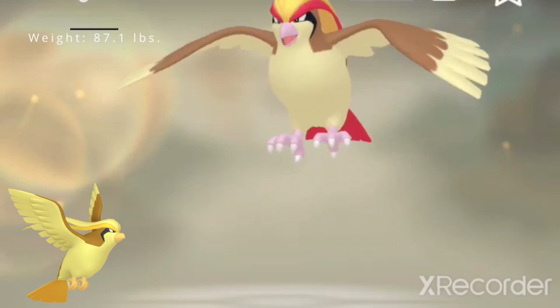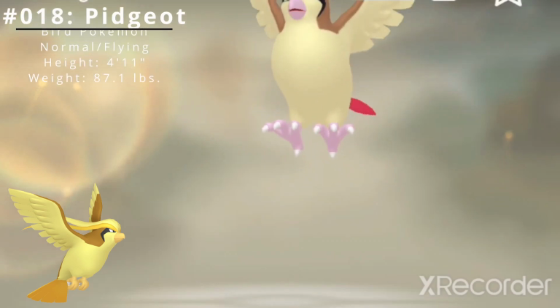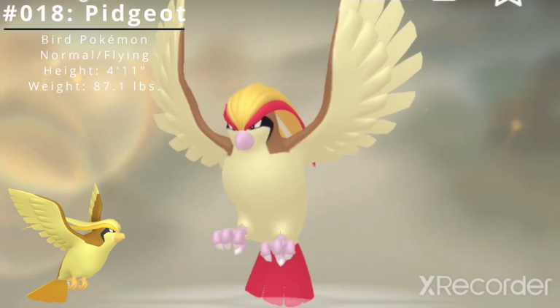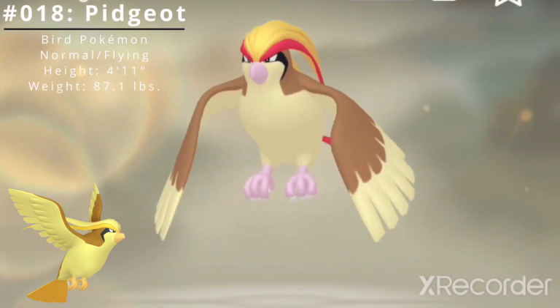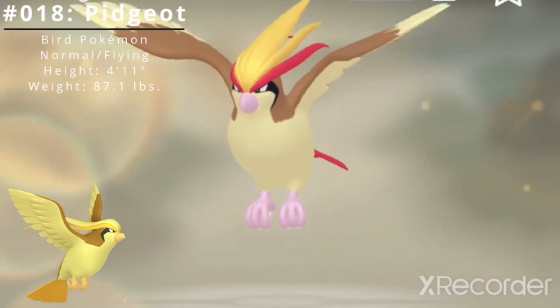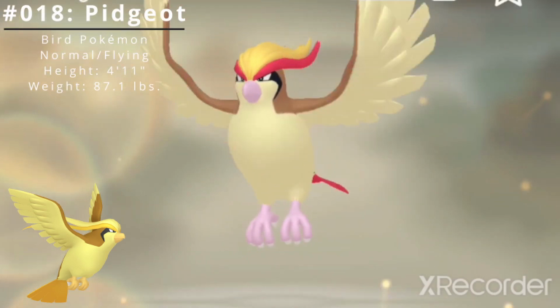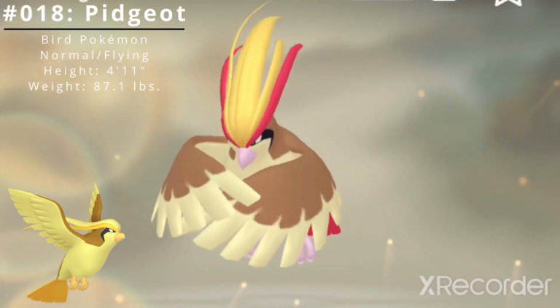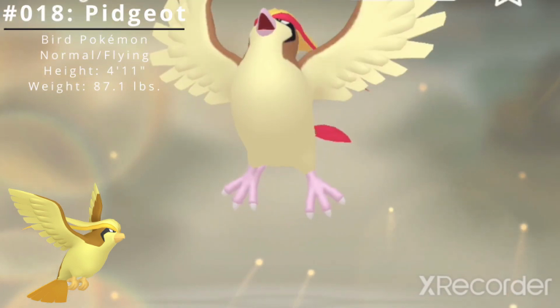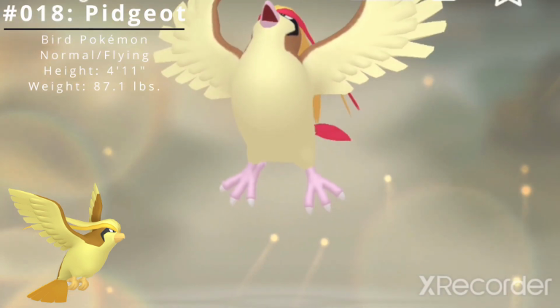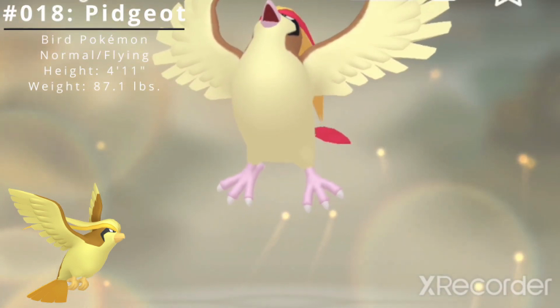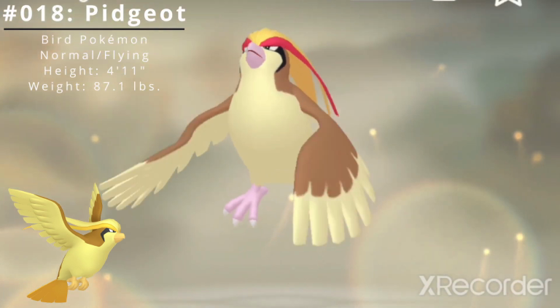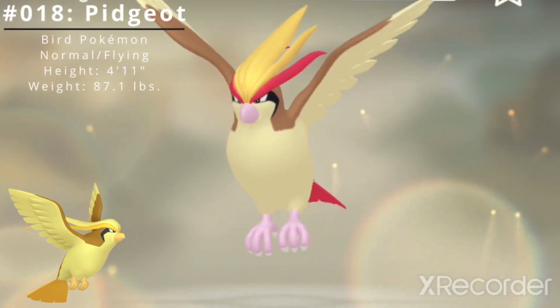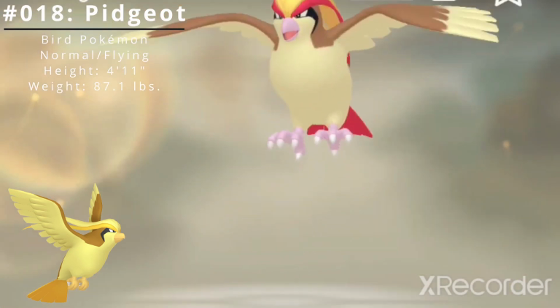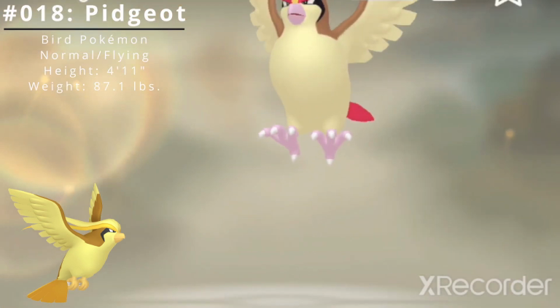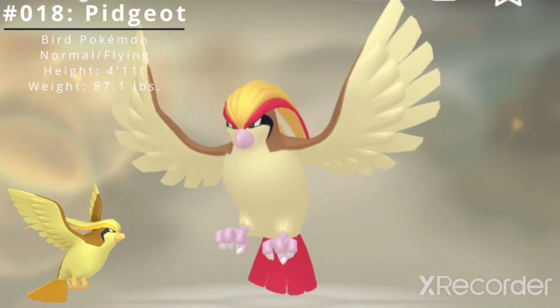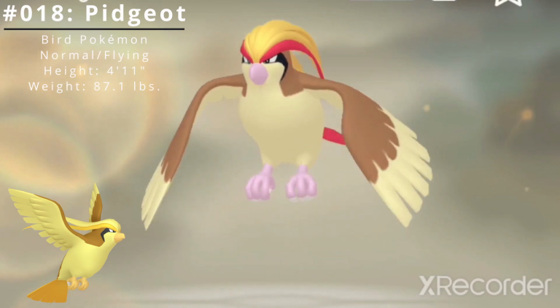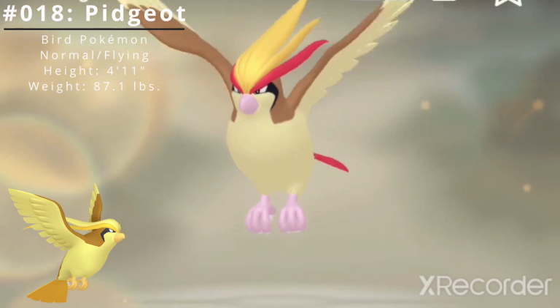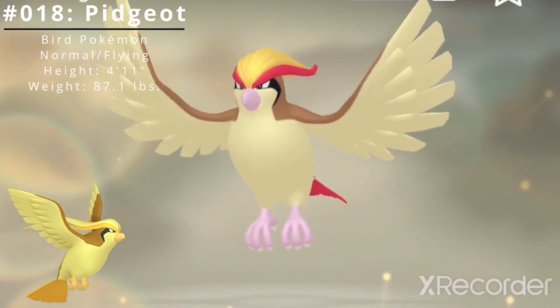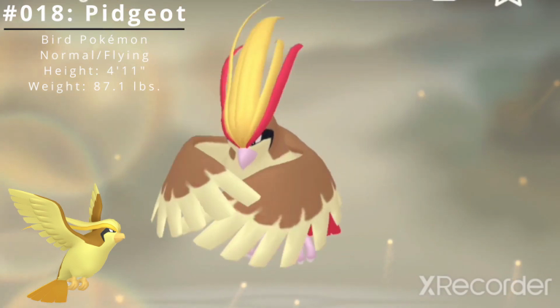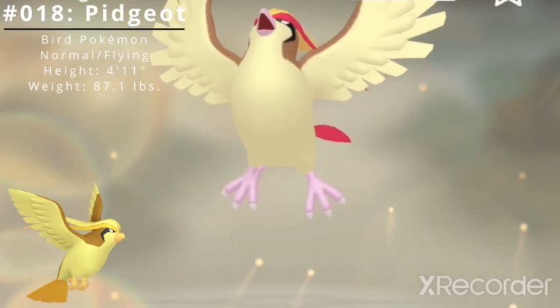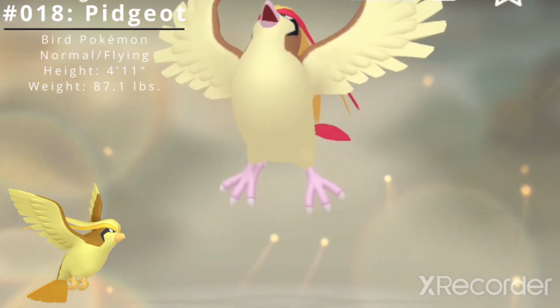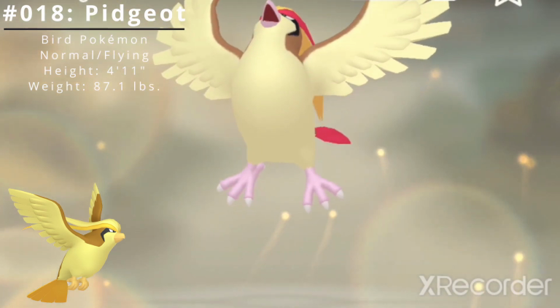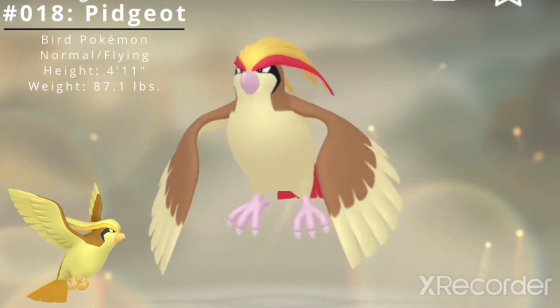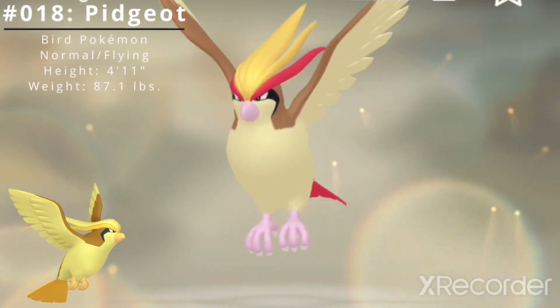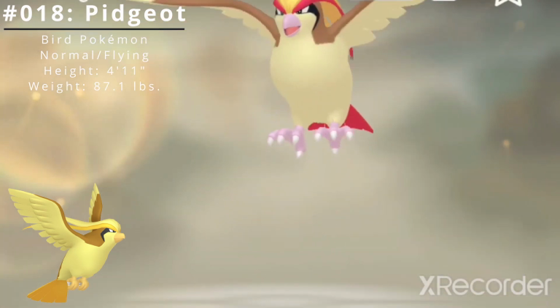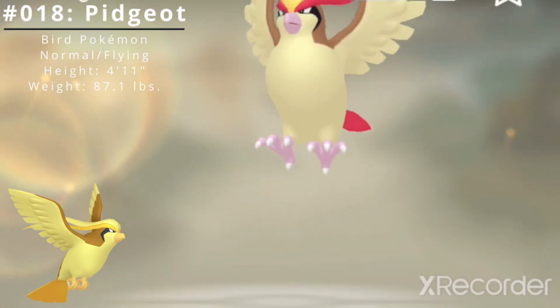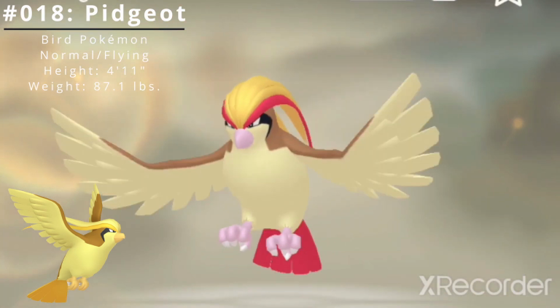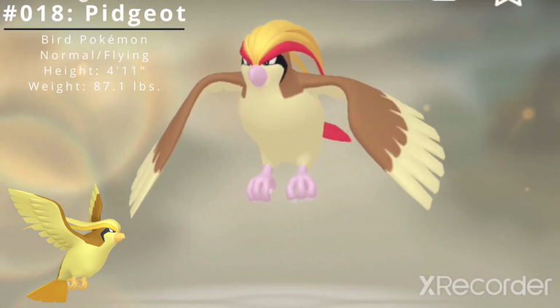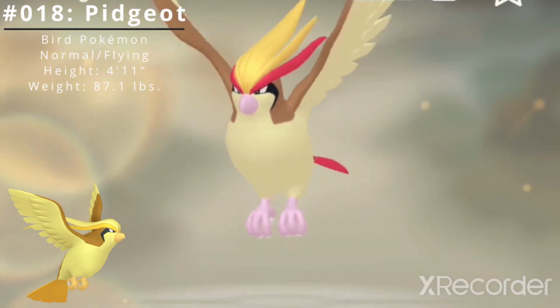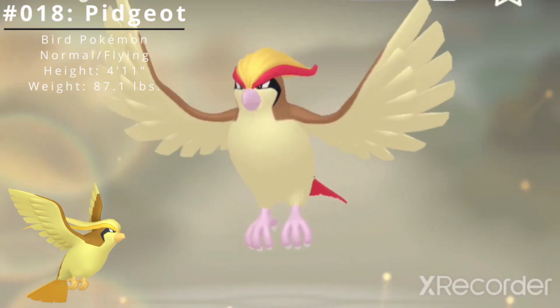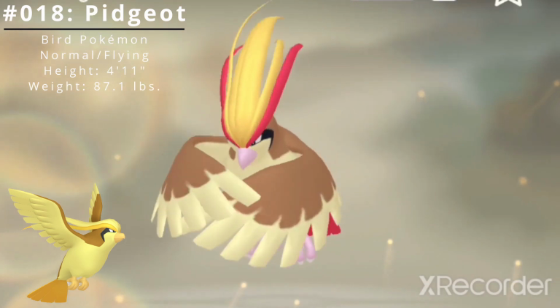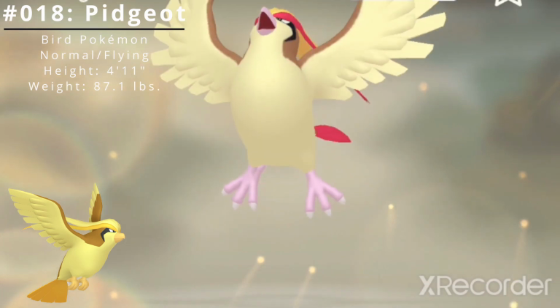Pokédex number 18, Pidgeot, the bird Pokémon and the evolved form of Pidgeotto. Pidgeot is a dual-type normal flying Pokémon introduced in the Generation 1 Pokémon games Red and Green.